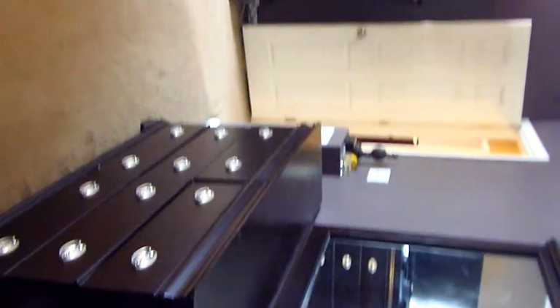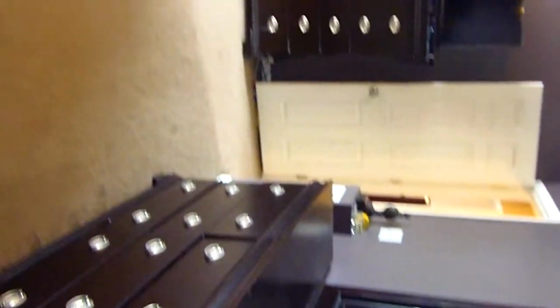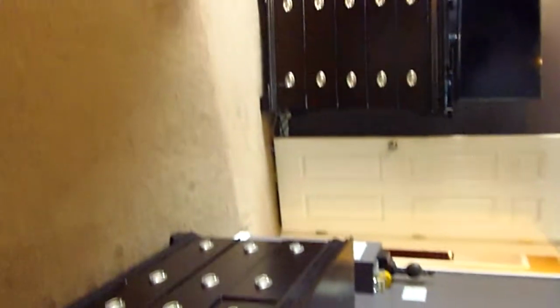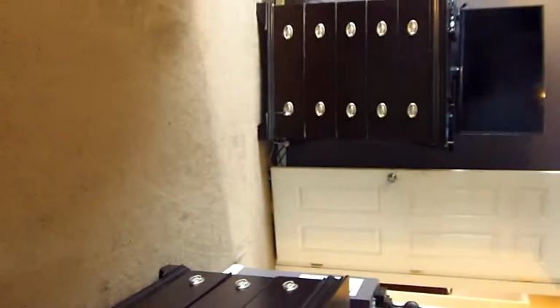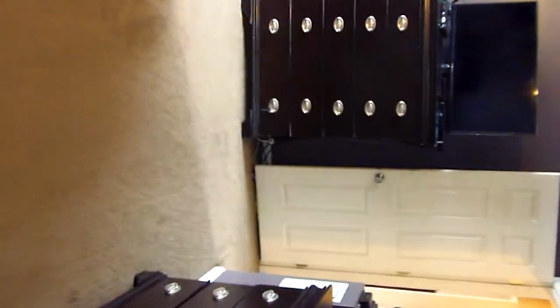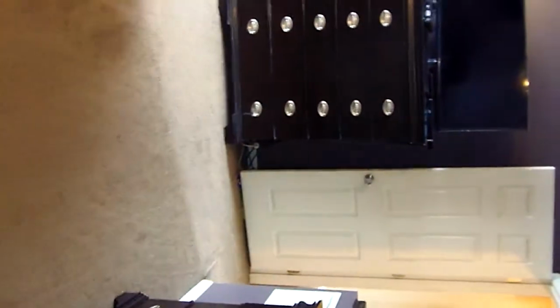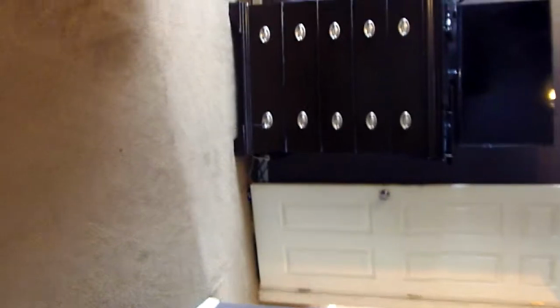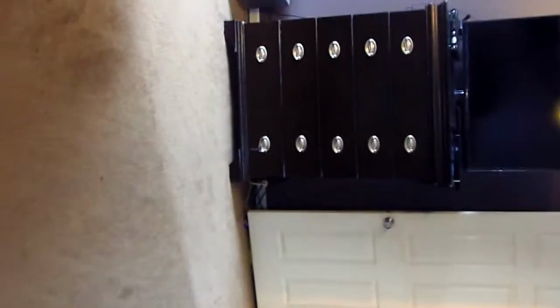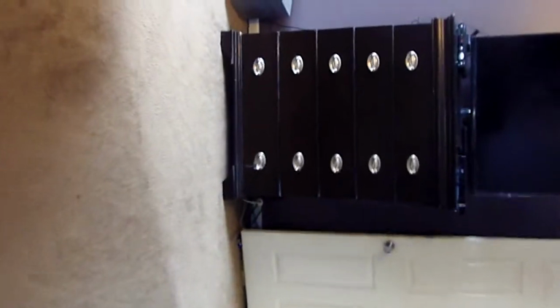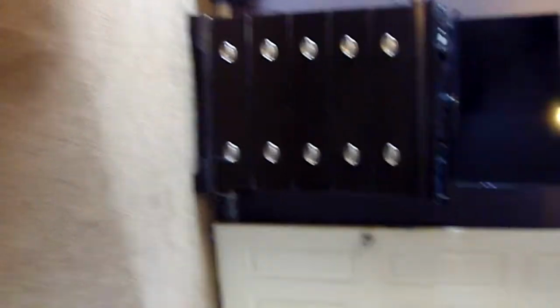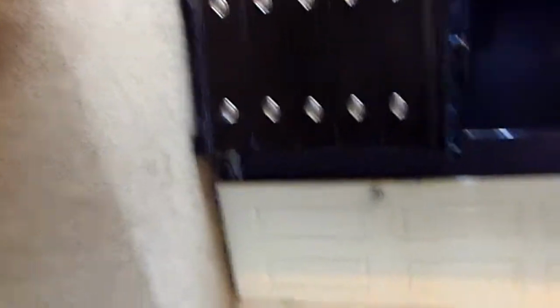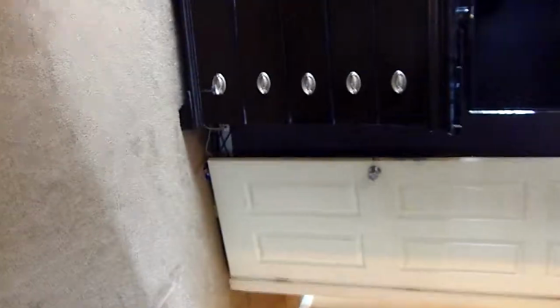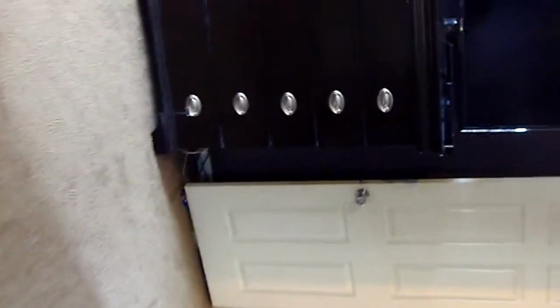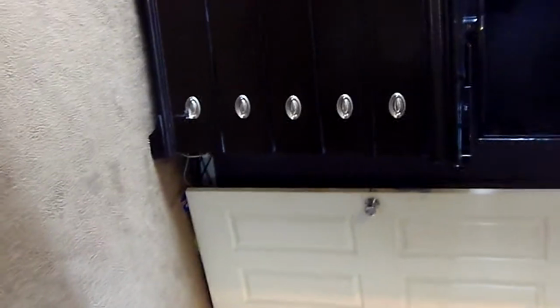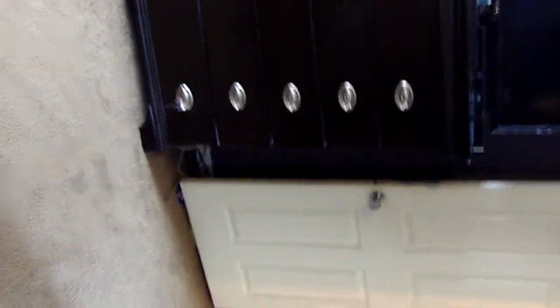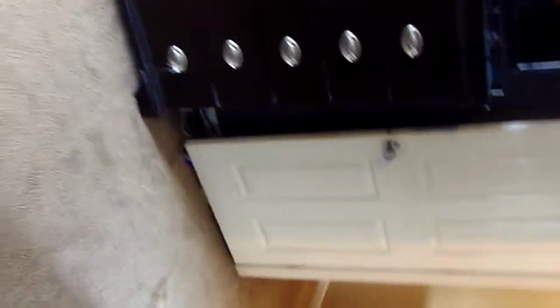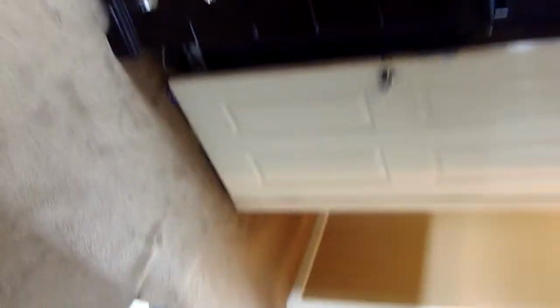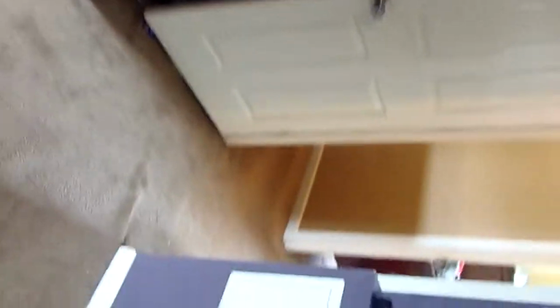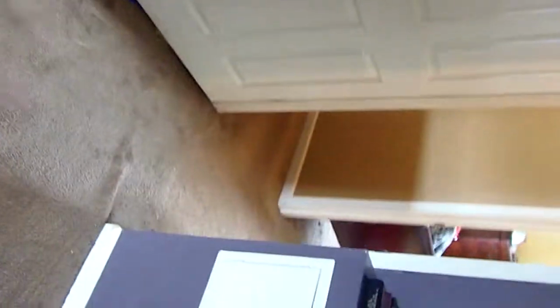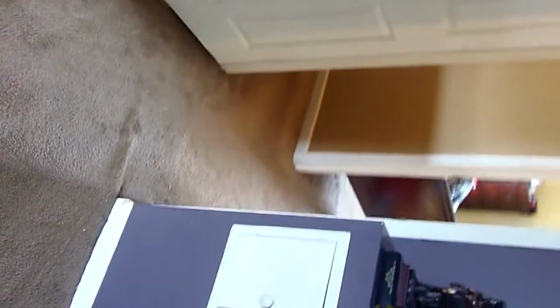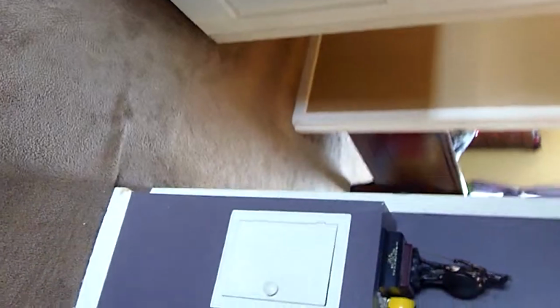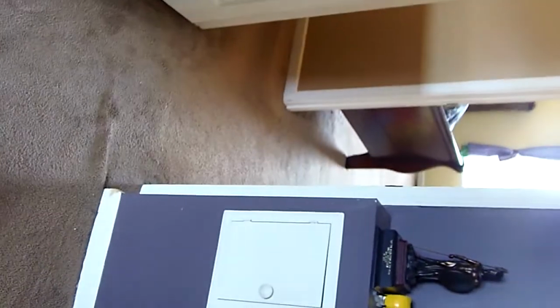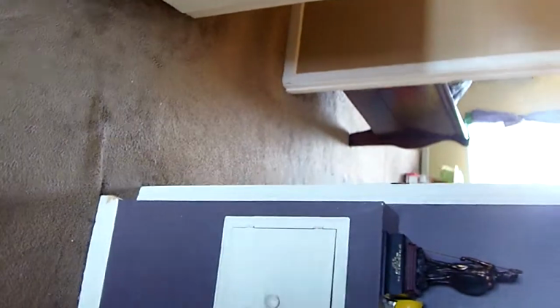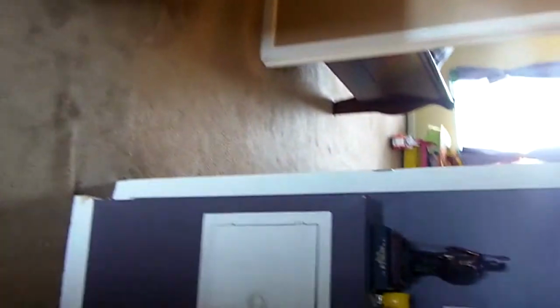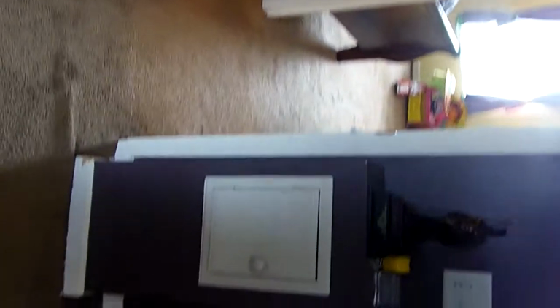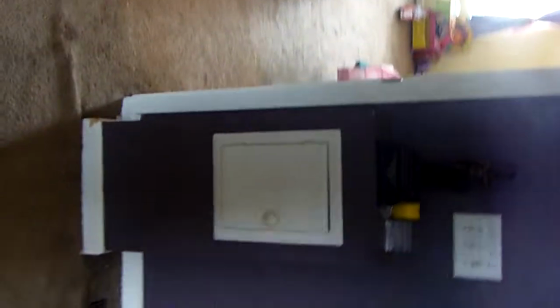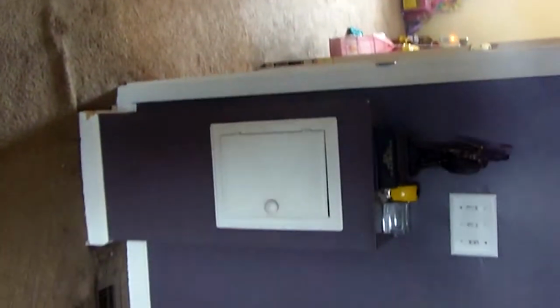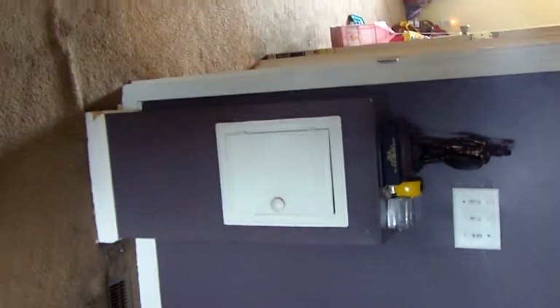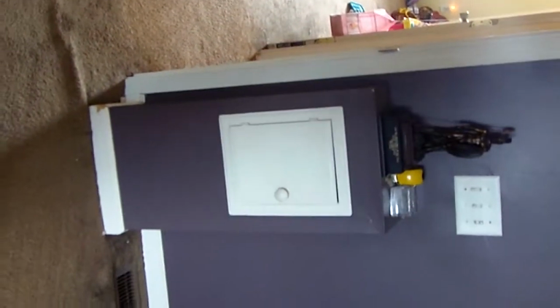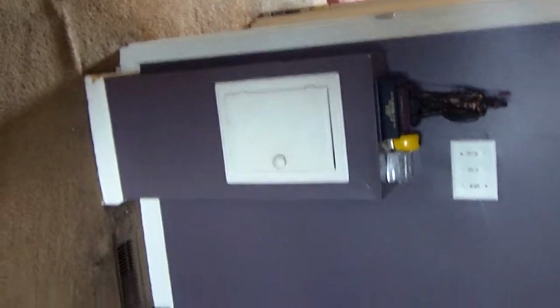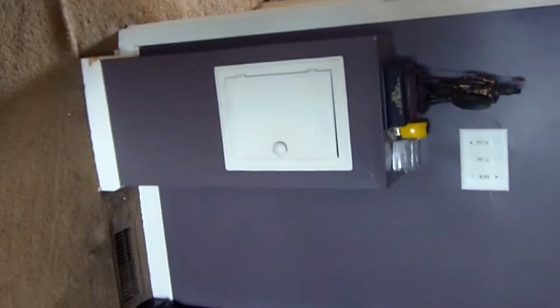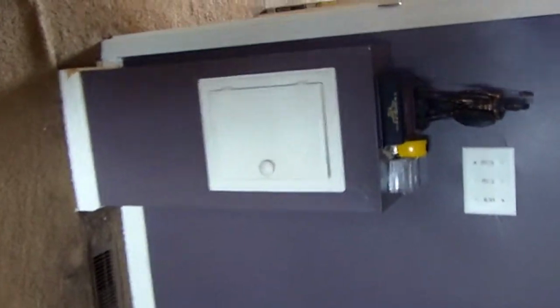The master bedroom does feature a laundry hamper that goes straight down into the laundry area below — an awesome custom addition to this home.